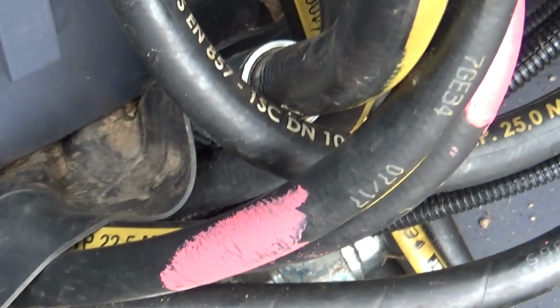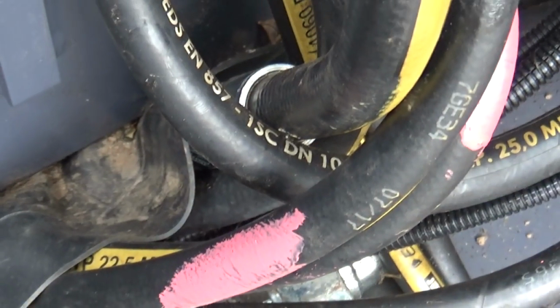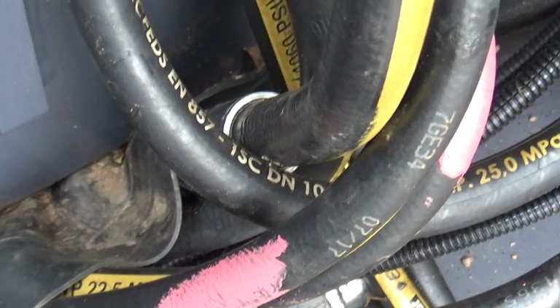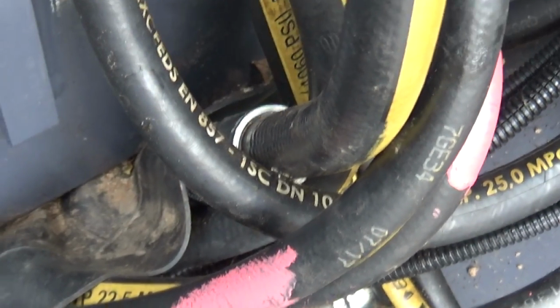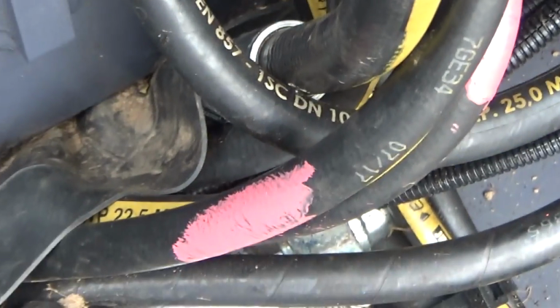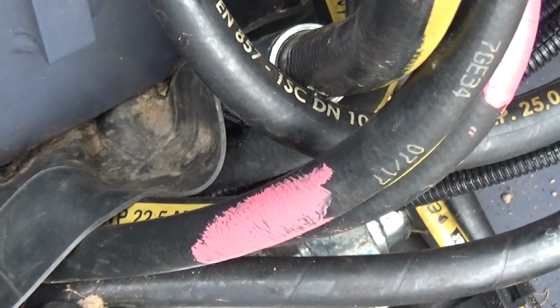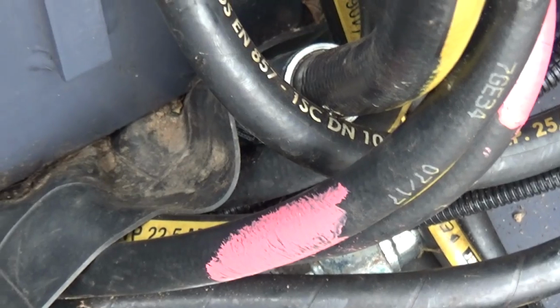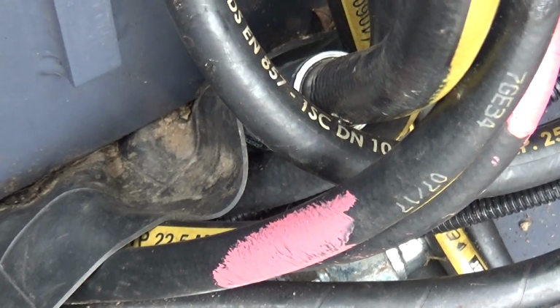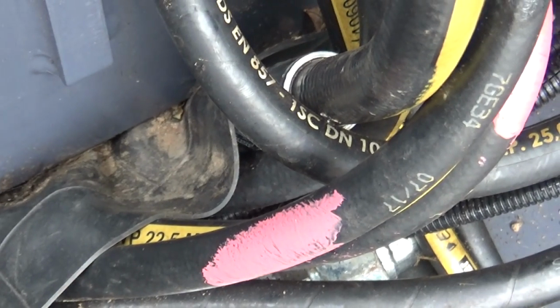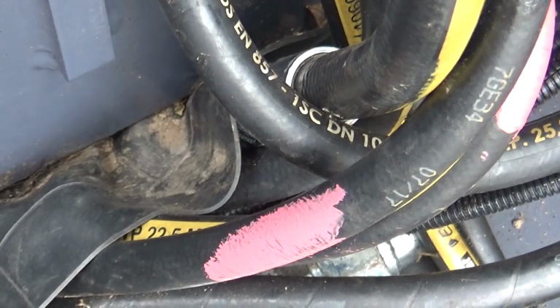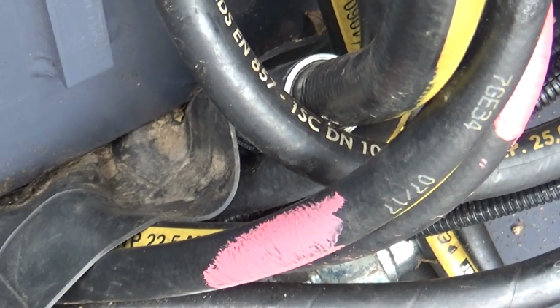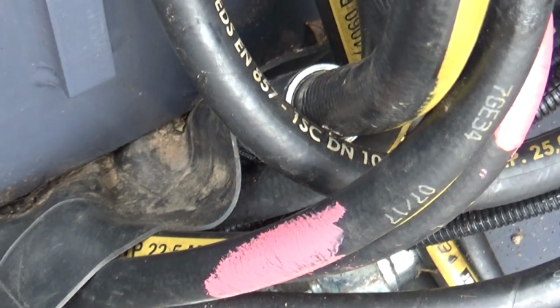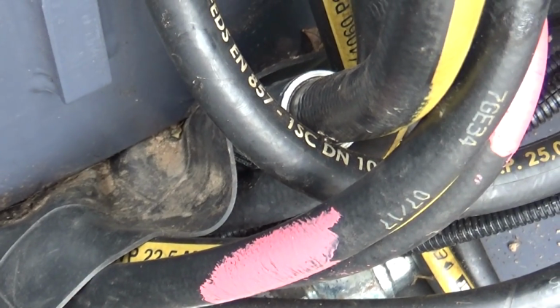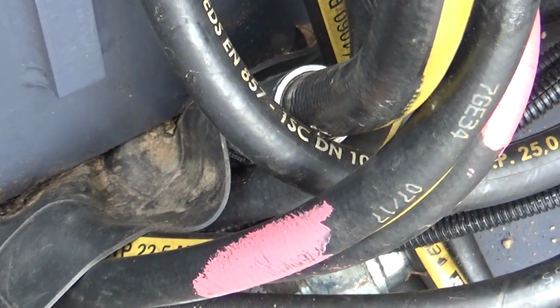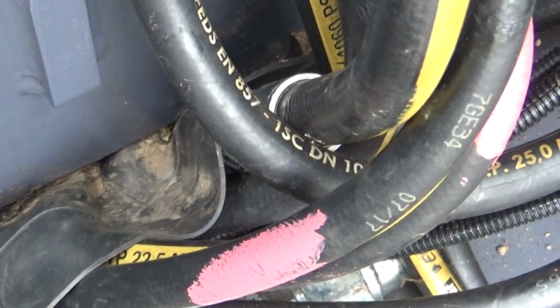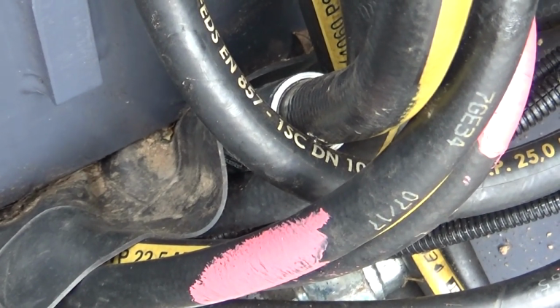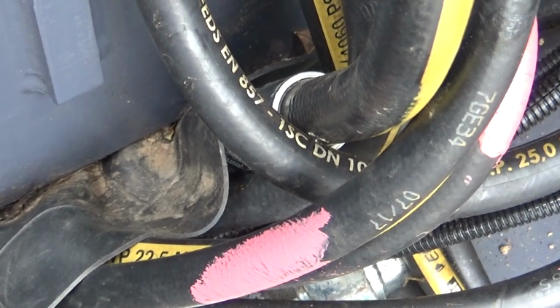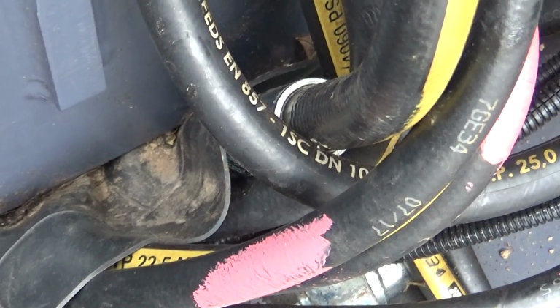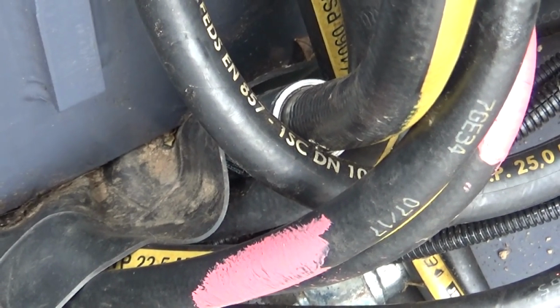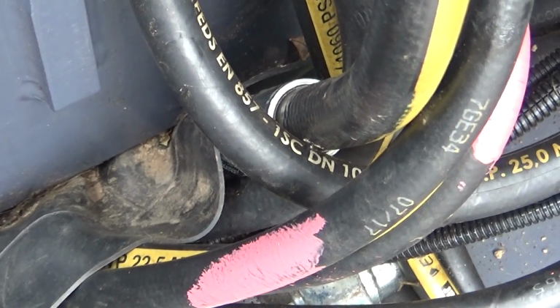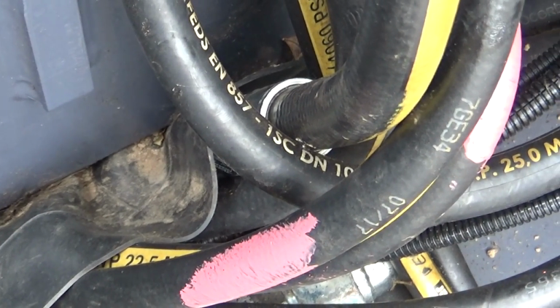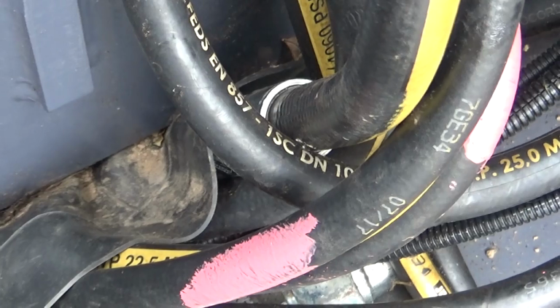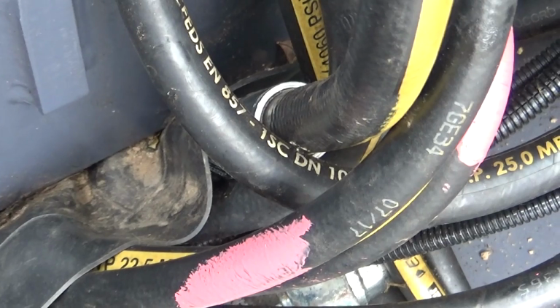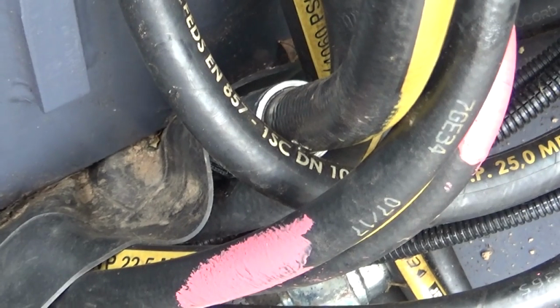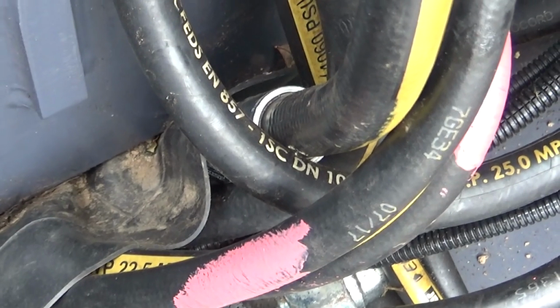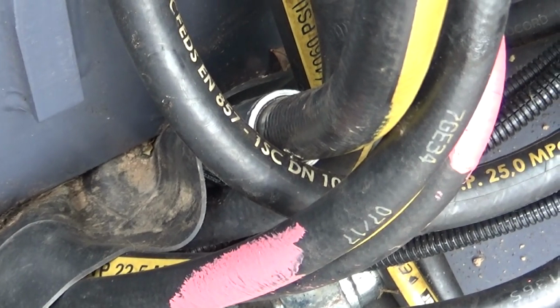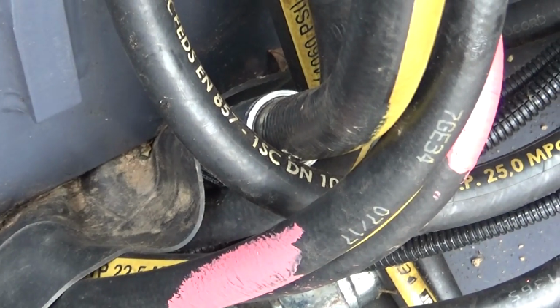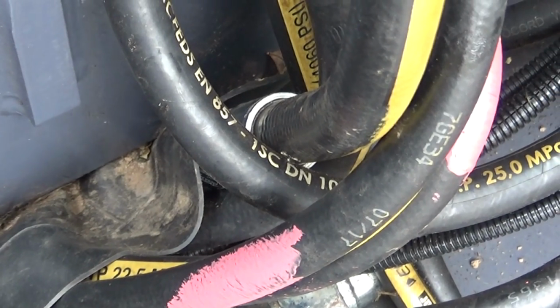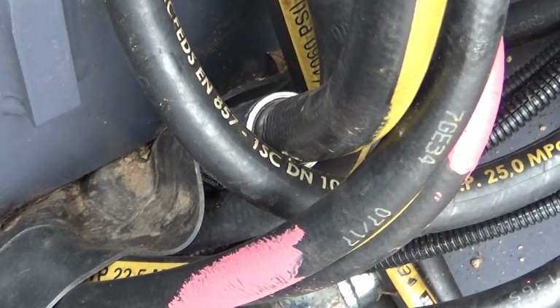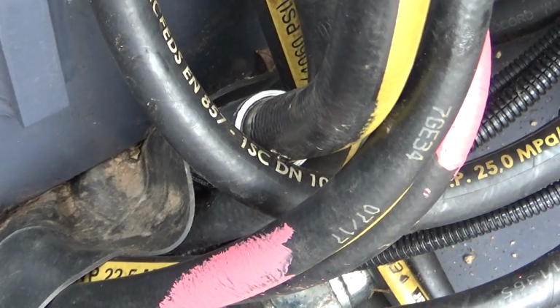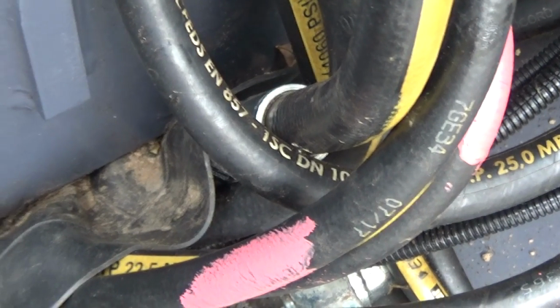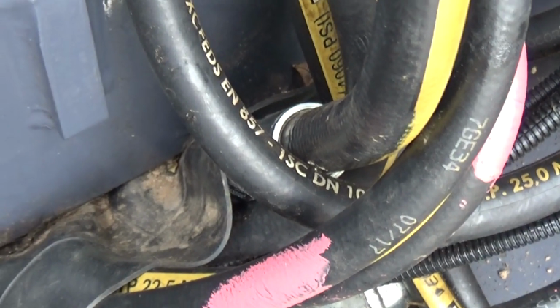I want somebody from Multi-One to come out to my house and look at this and tell me that they think so little of their equipment that they would accept this piece of workmanship. Thank you. Bye.